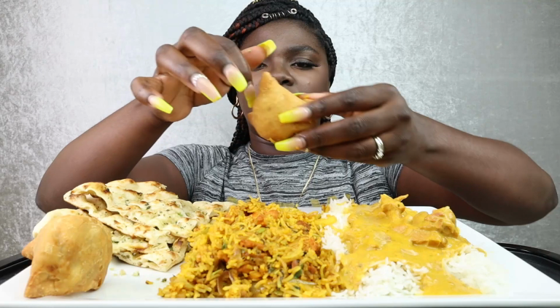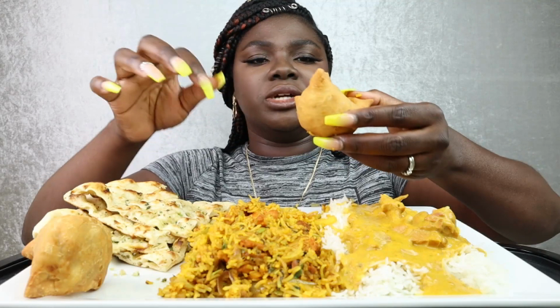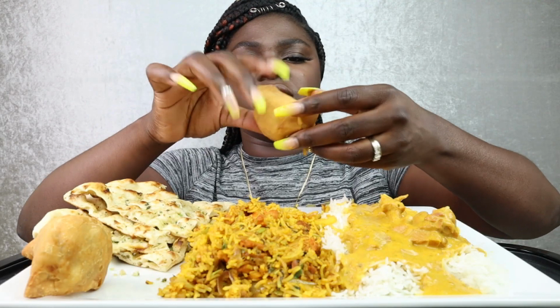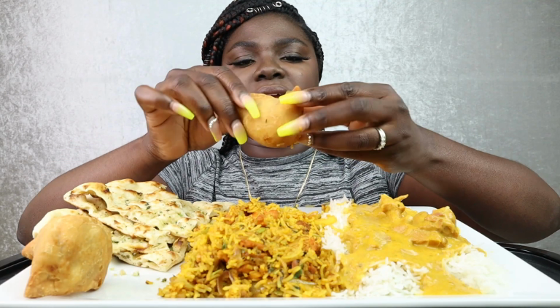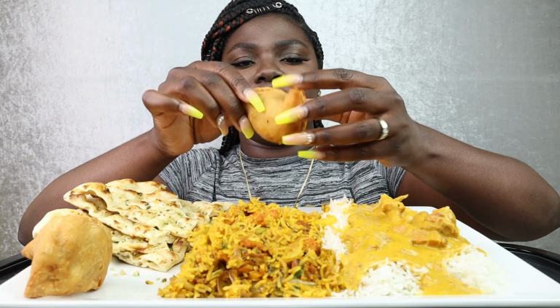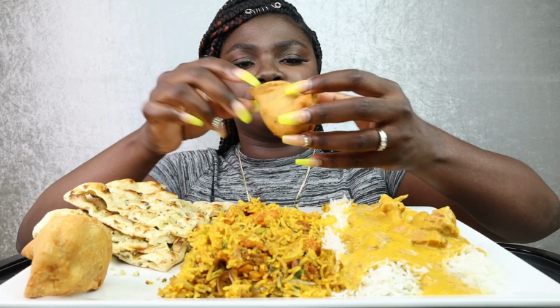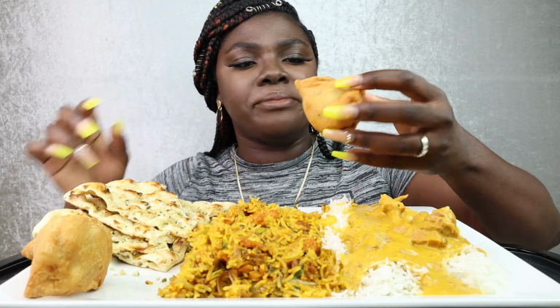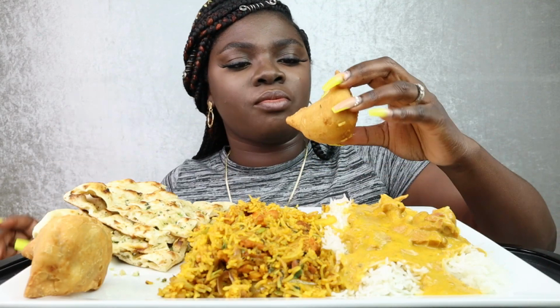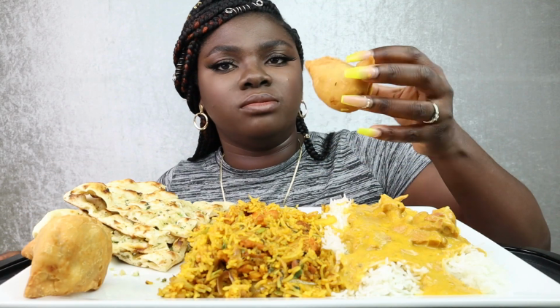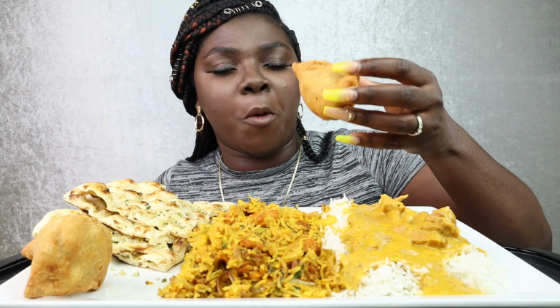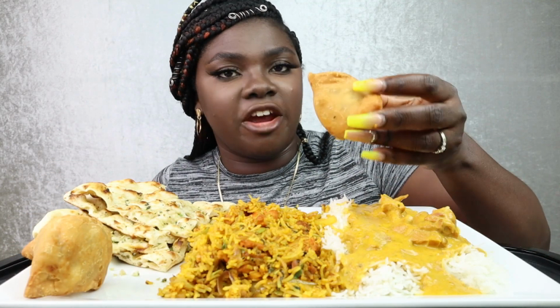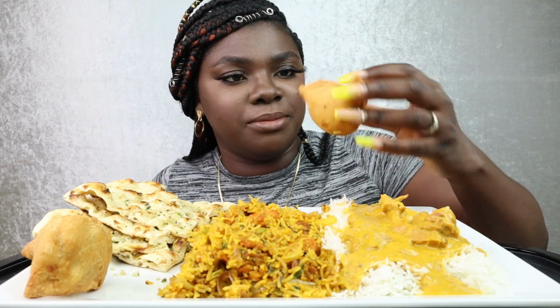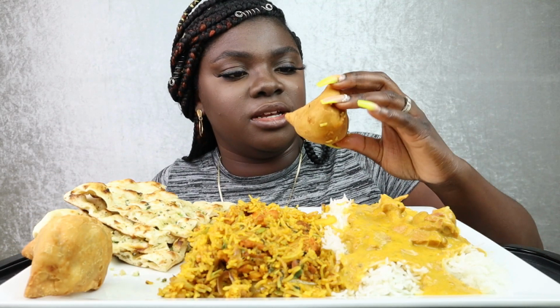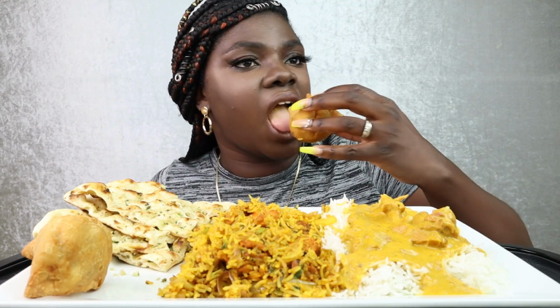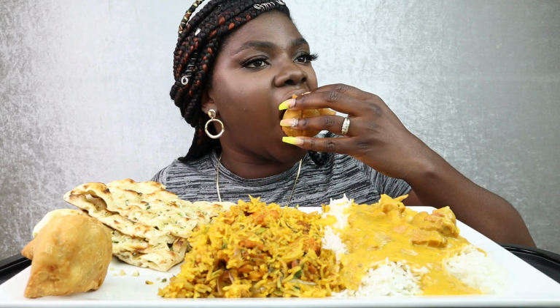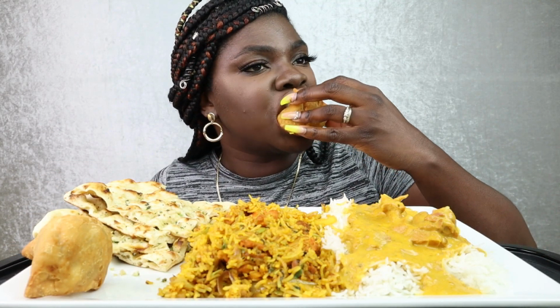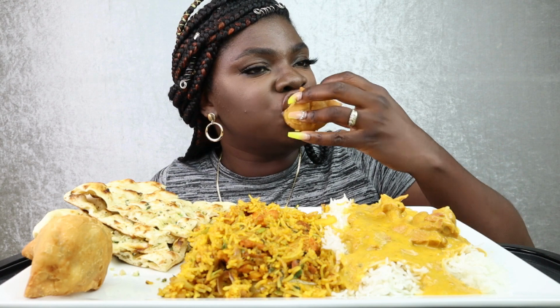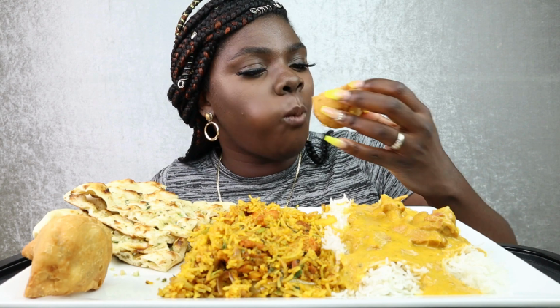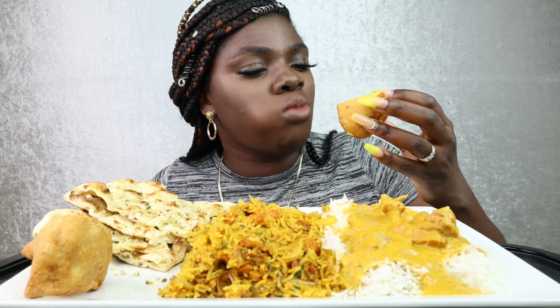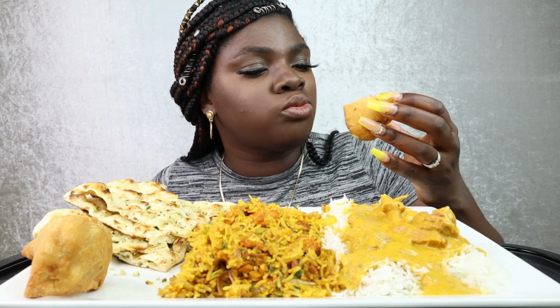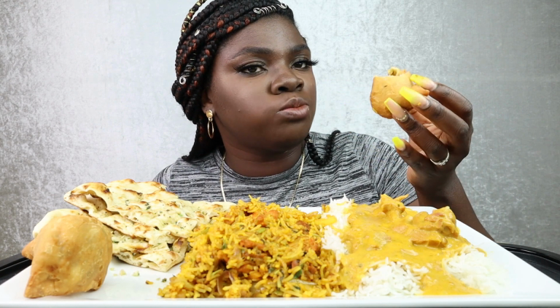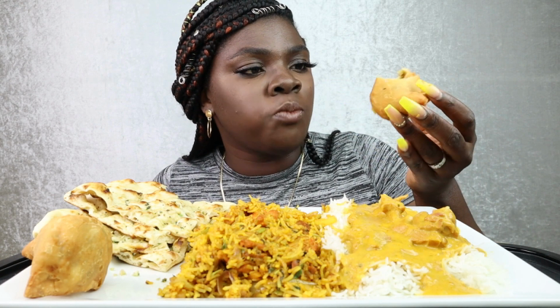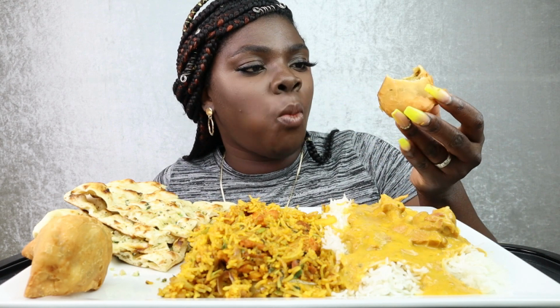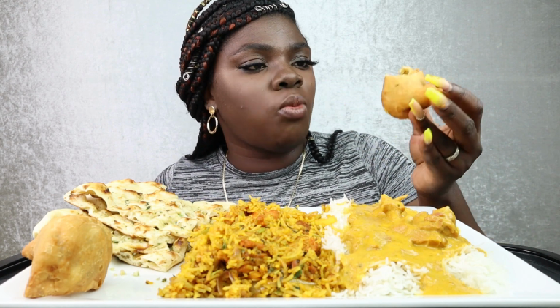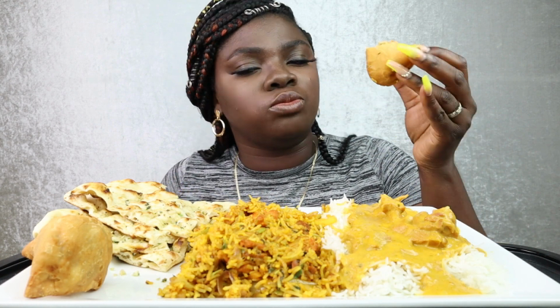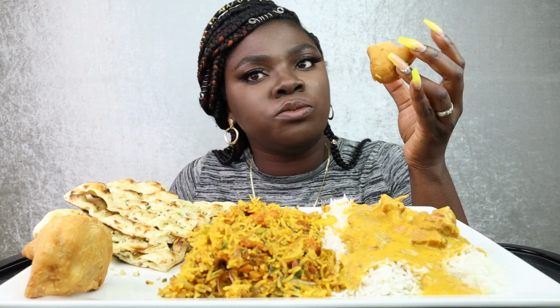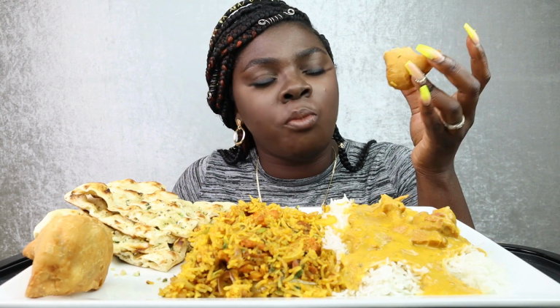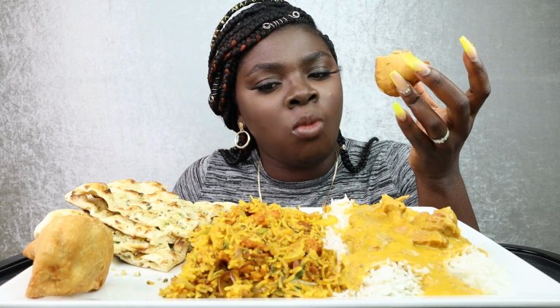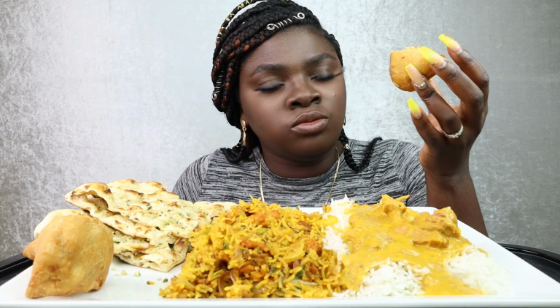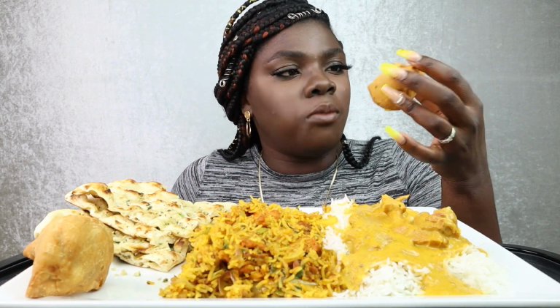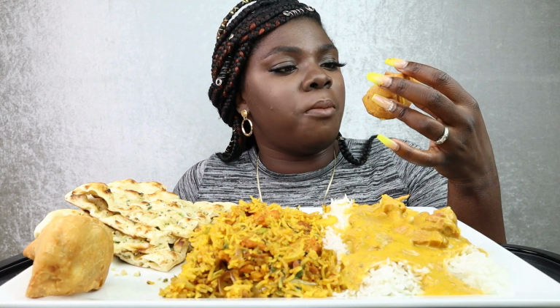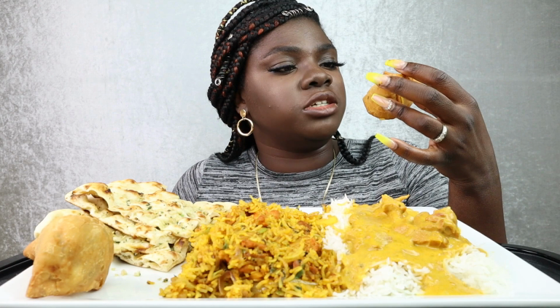I want to taste this by itself, because everybody be eating these. Mmm. Oh my god.